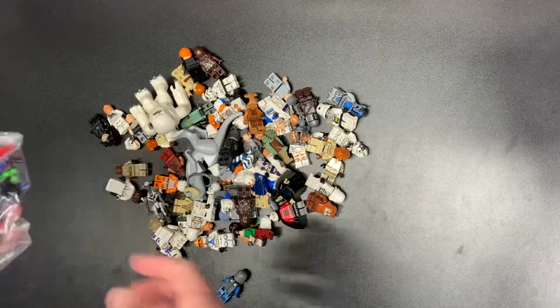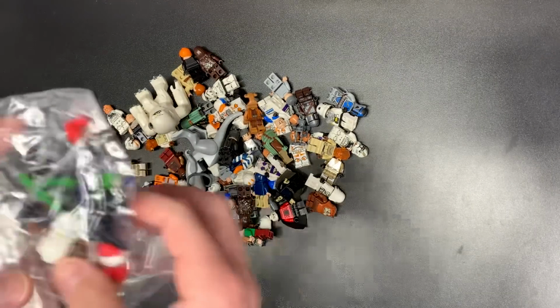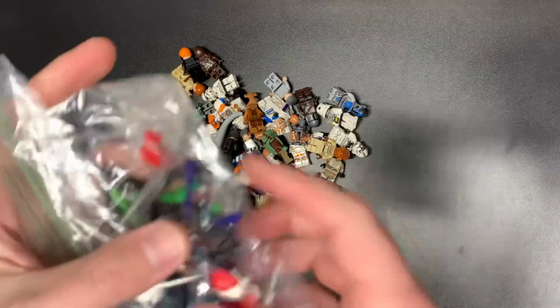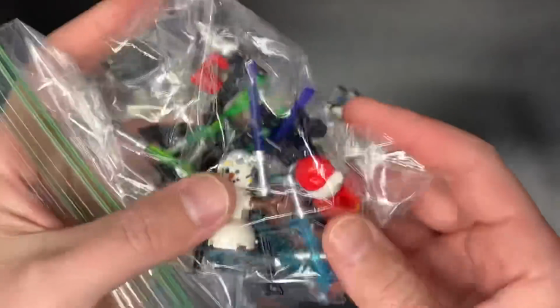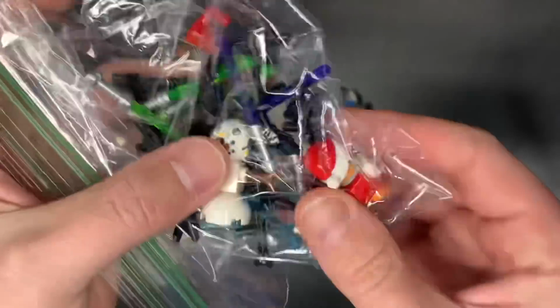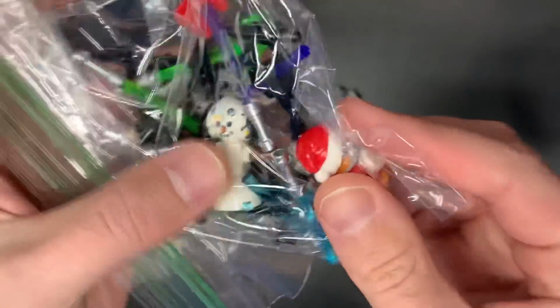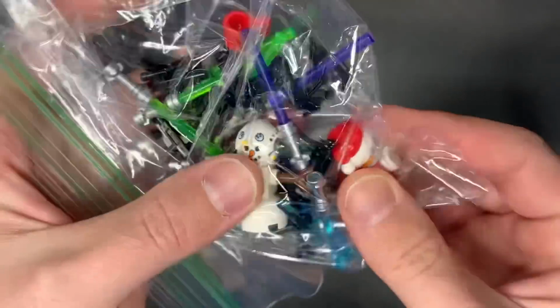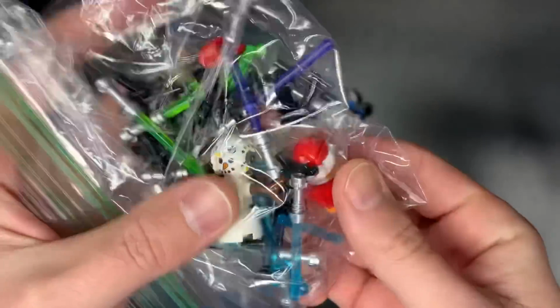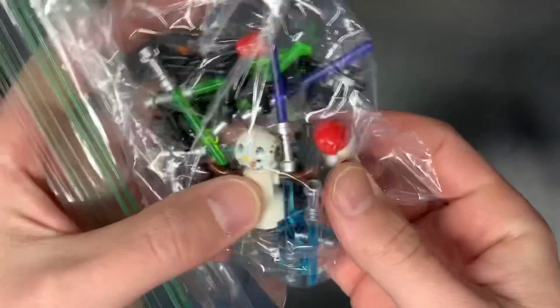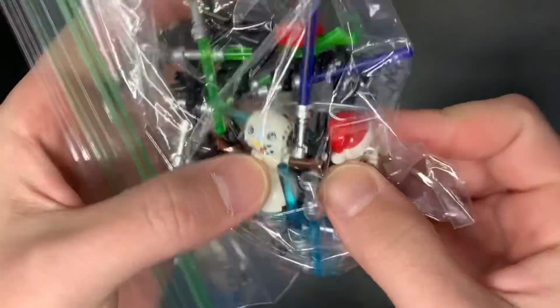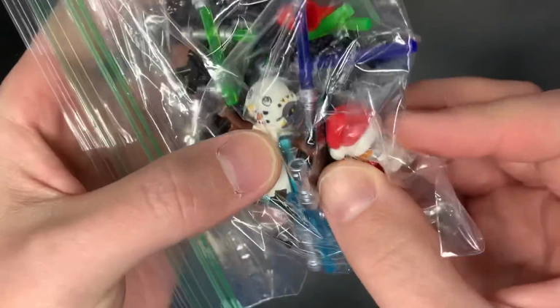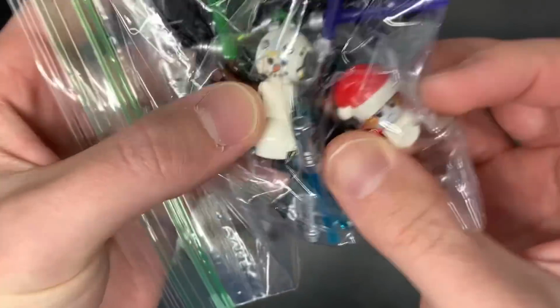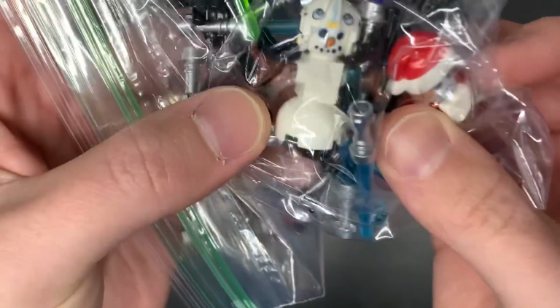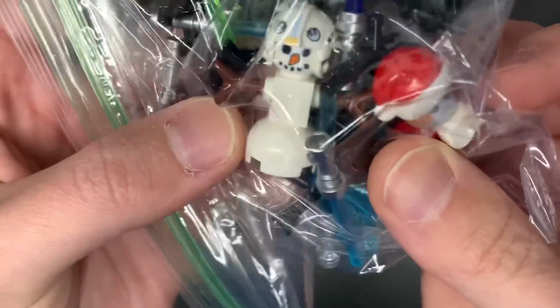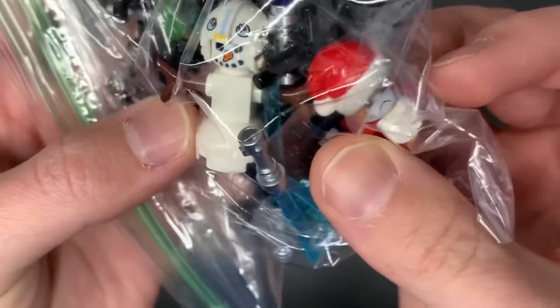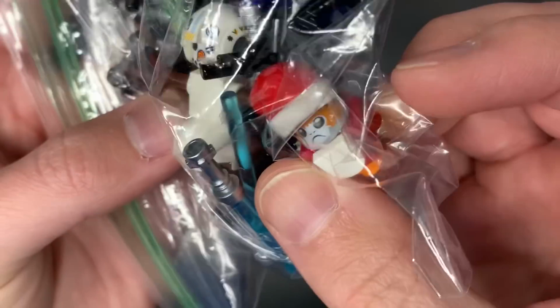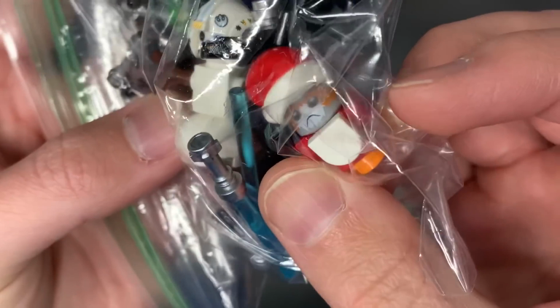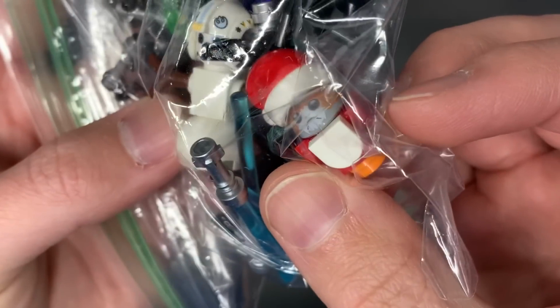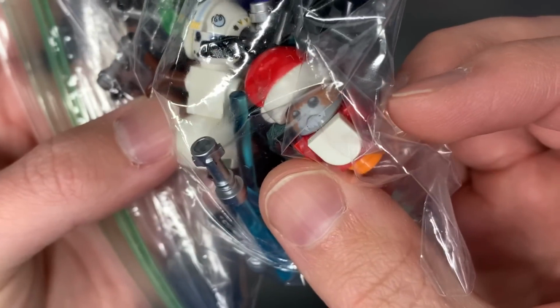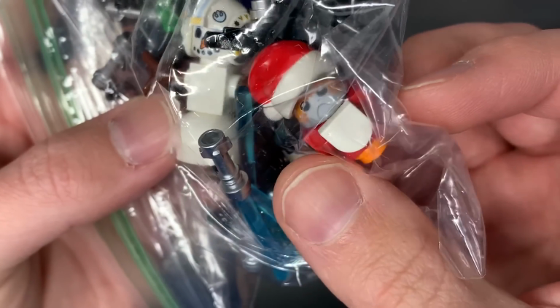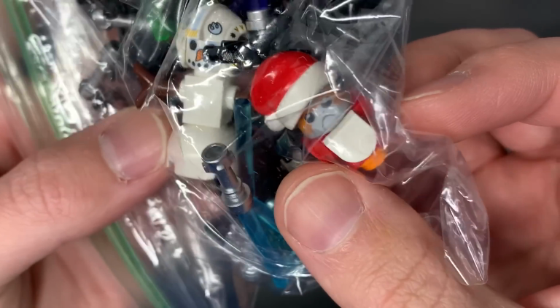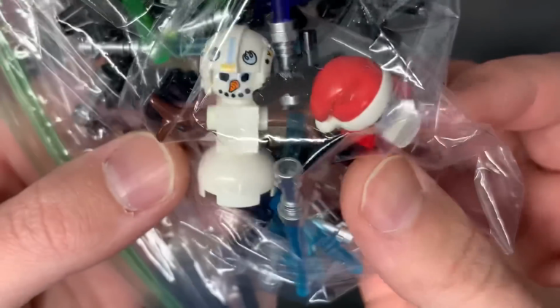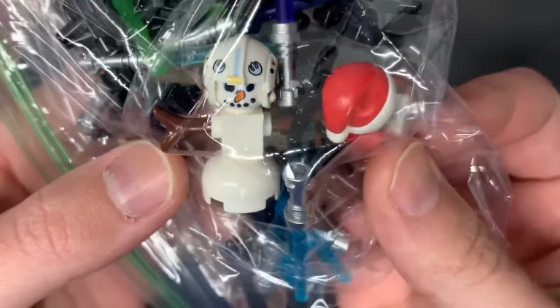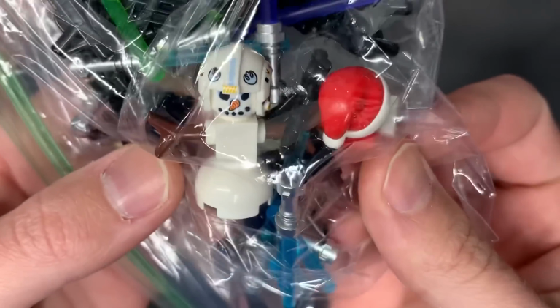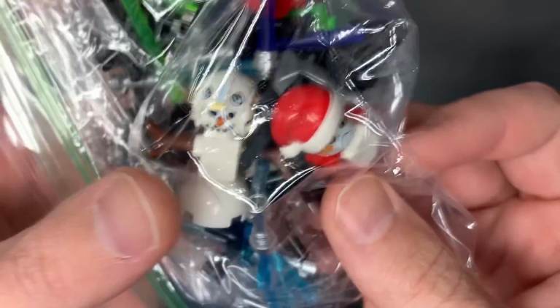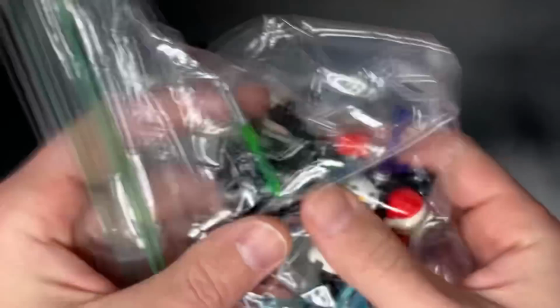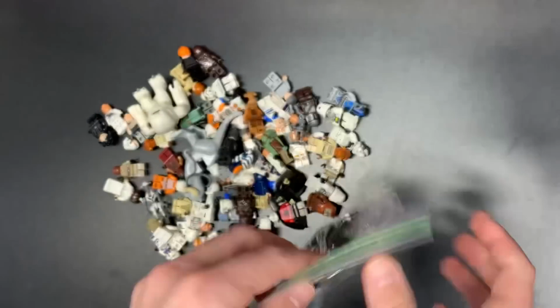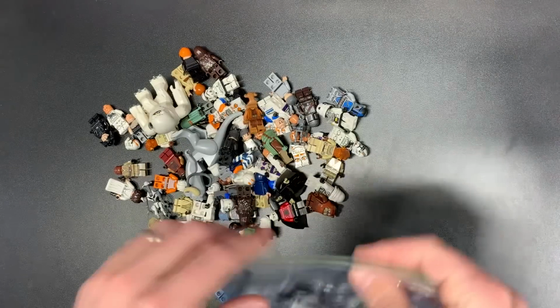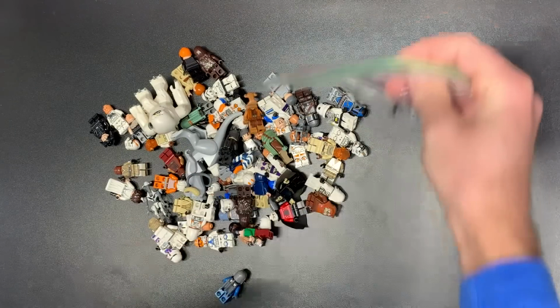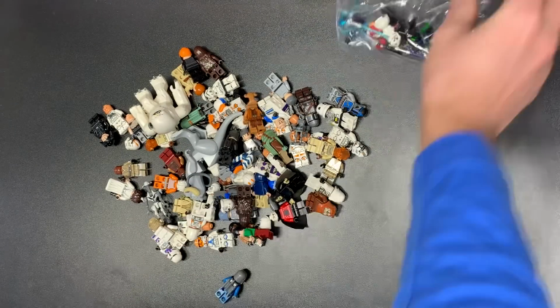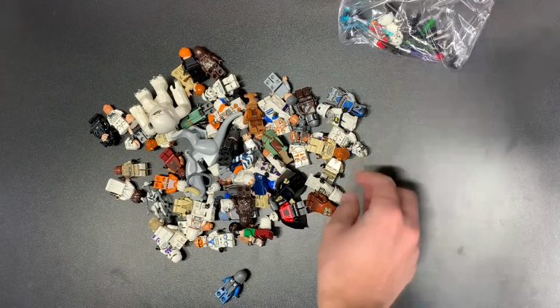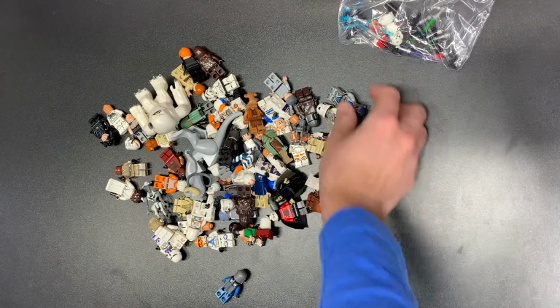Here's a bunch of accessories. And also it looks like the Porg, Santa Porg, and the Snowman from an Advent Calendar, which is kind of neat.